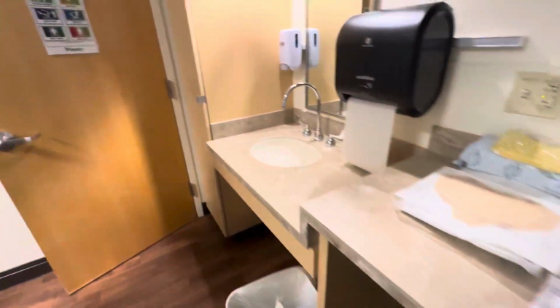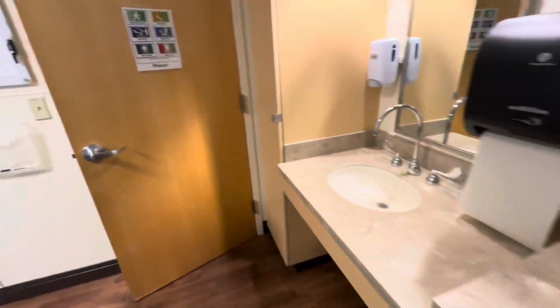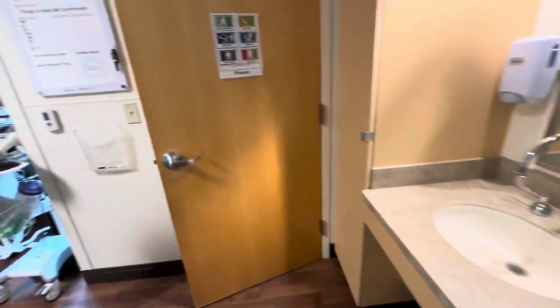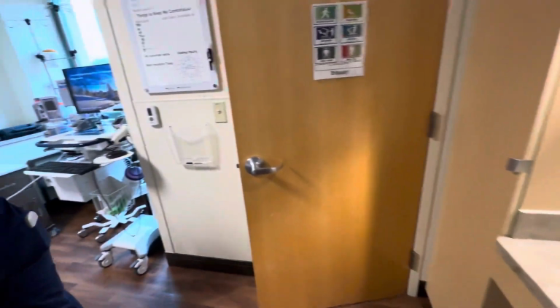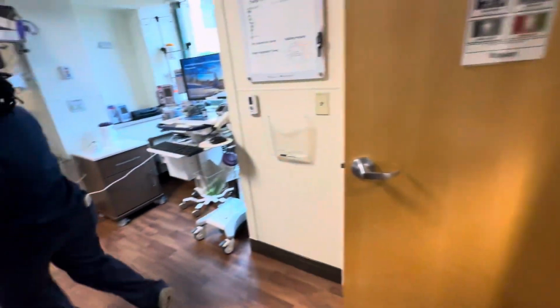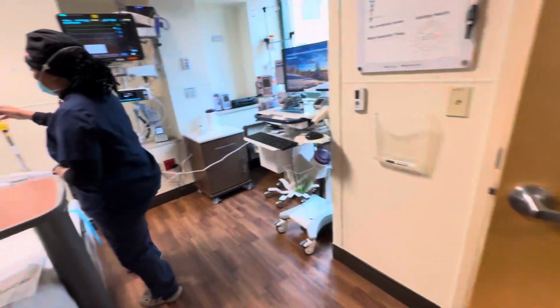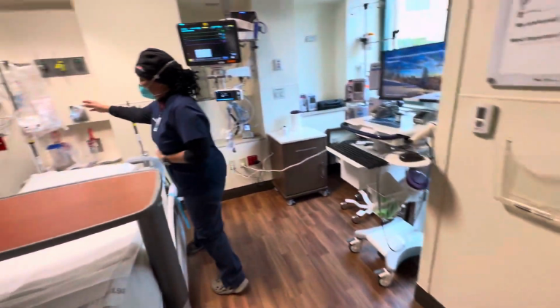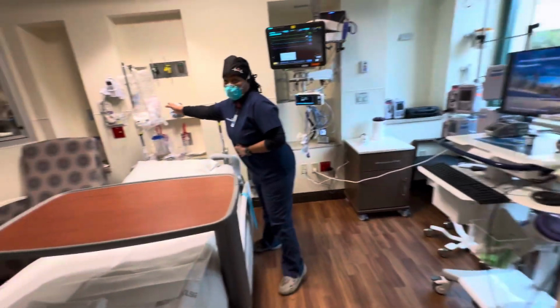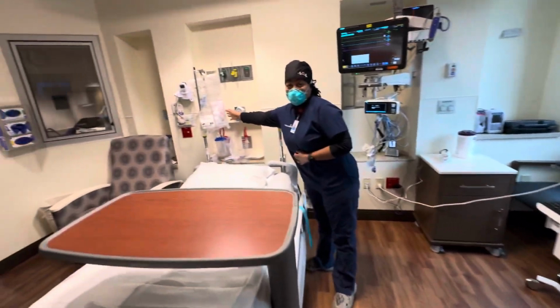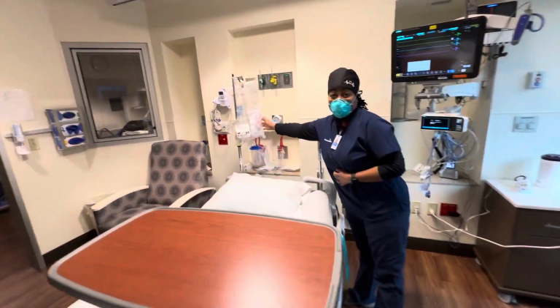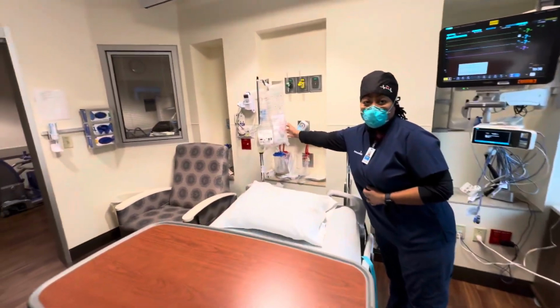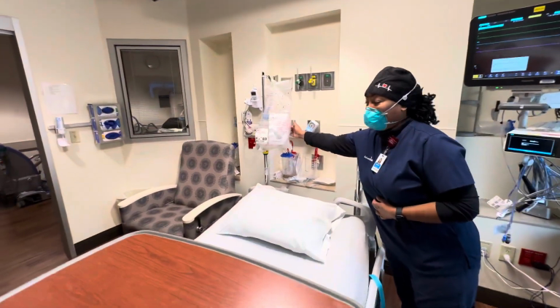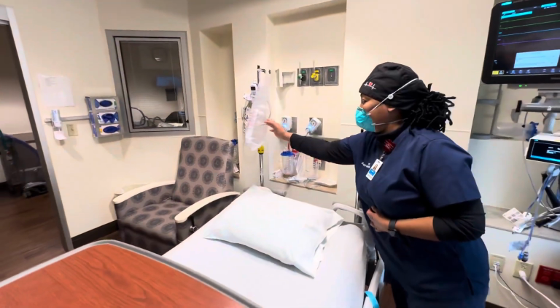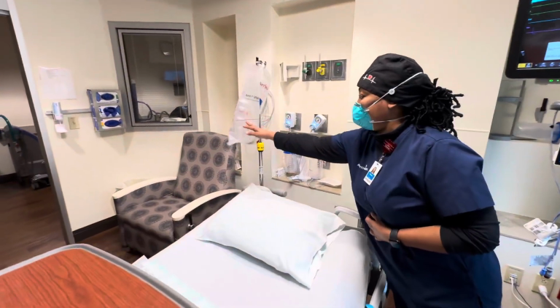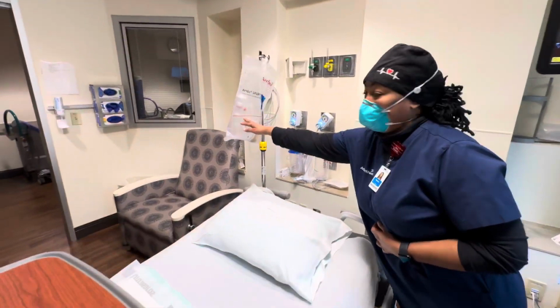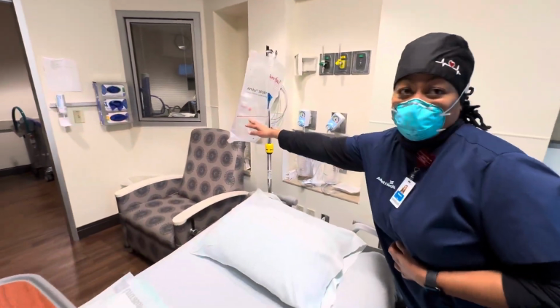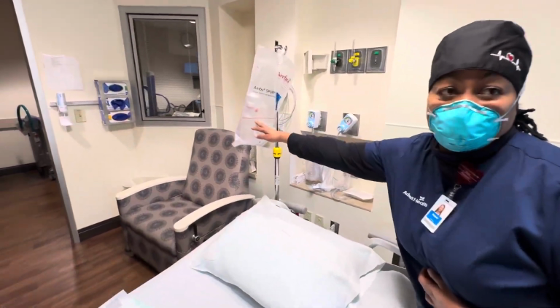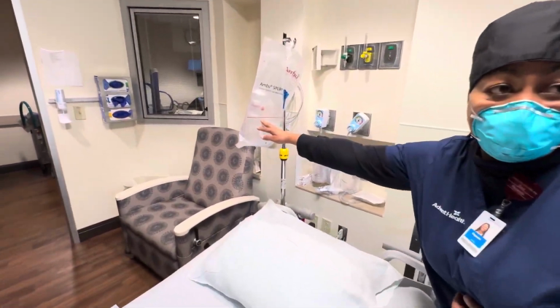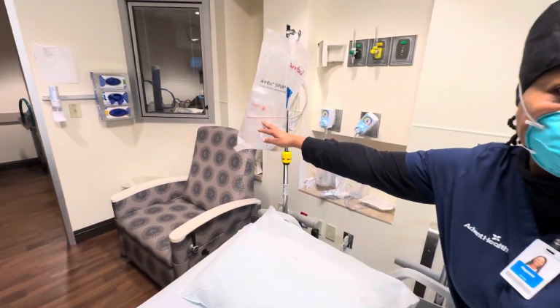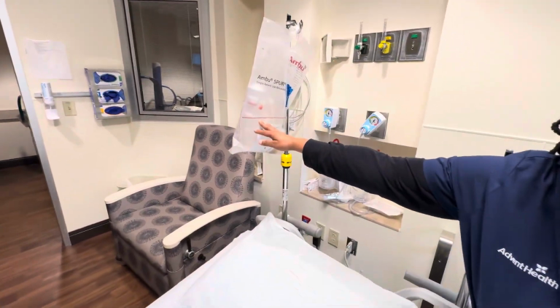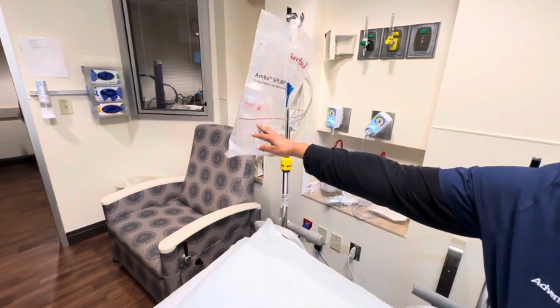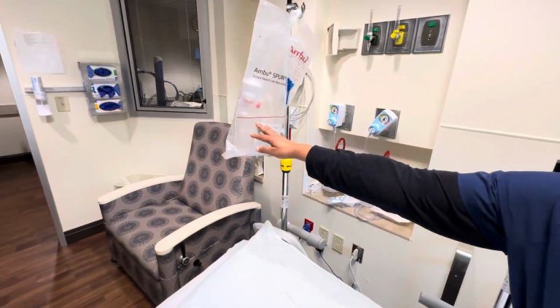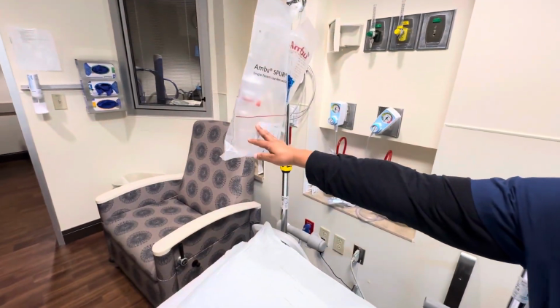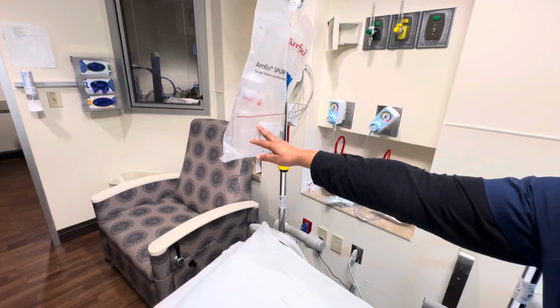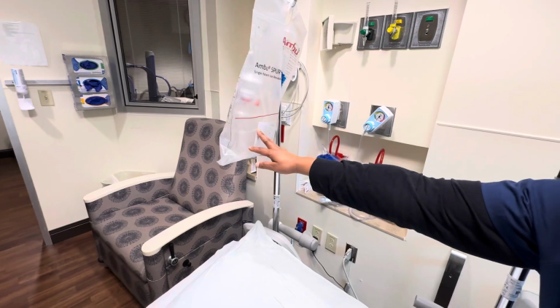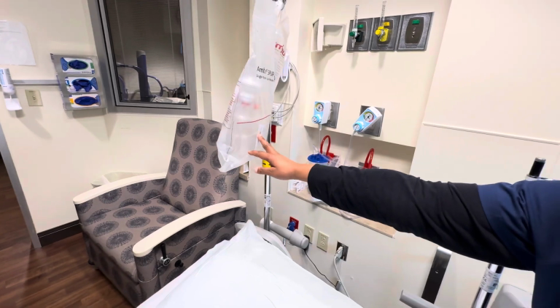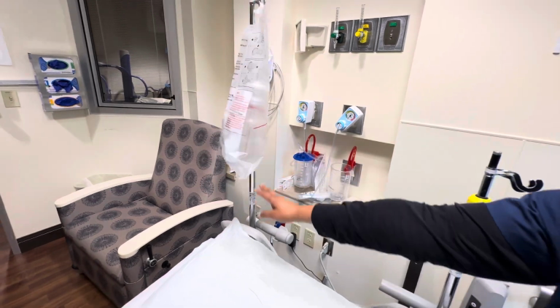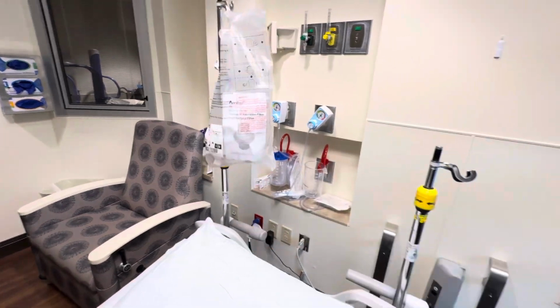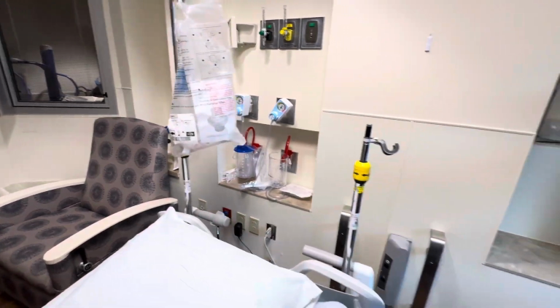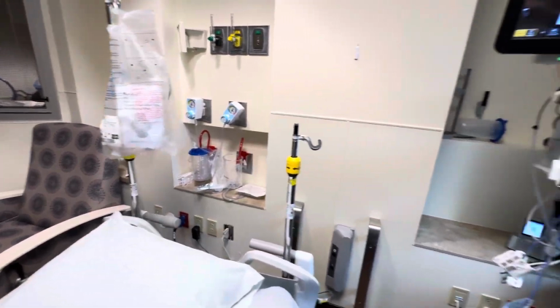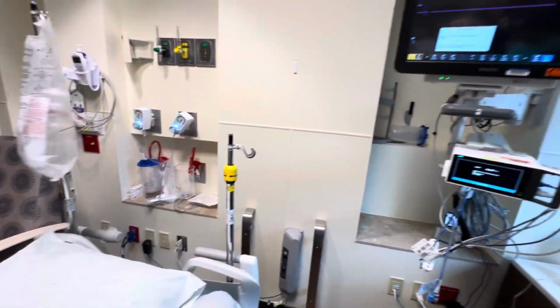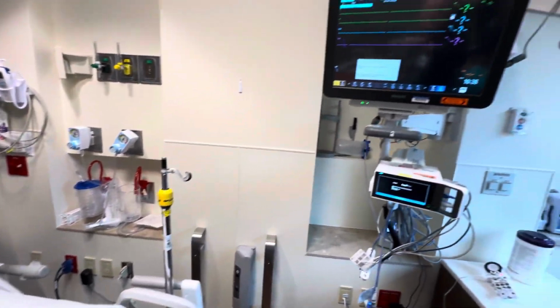We also have our ambu bag with the mask — our emergency ventilation for the patient.